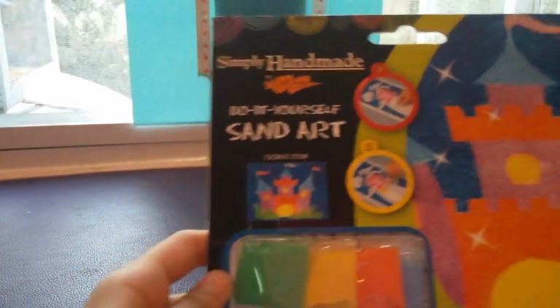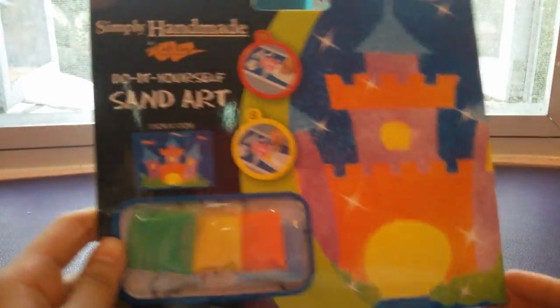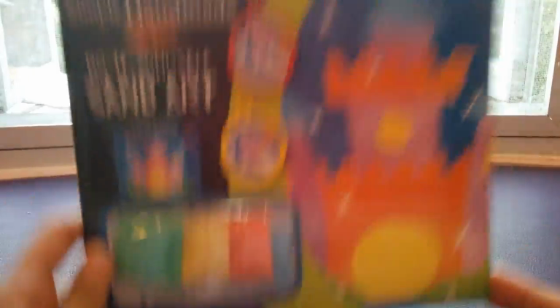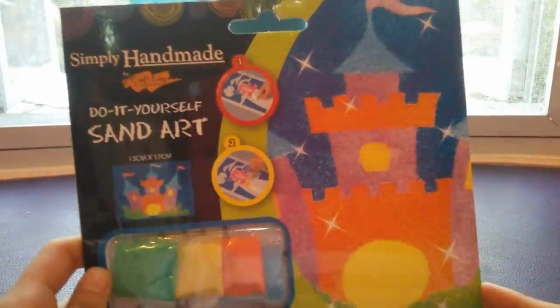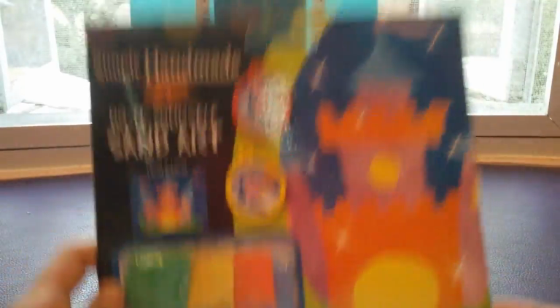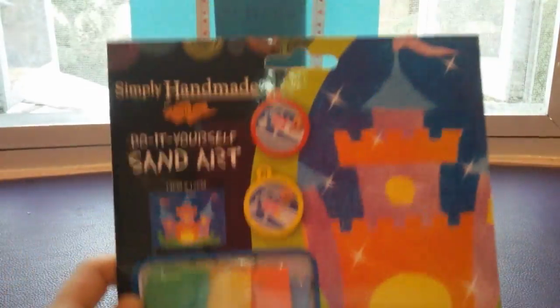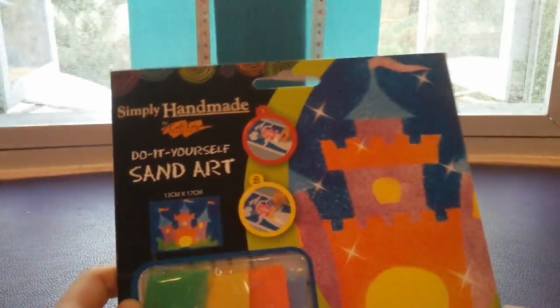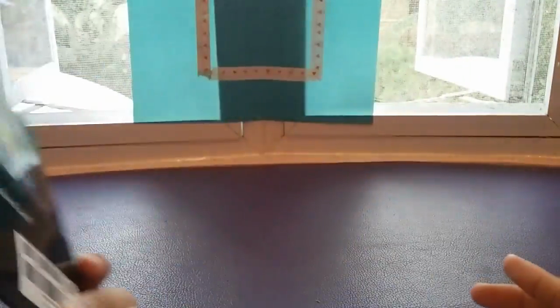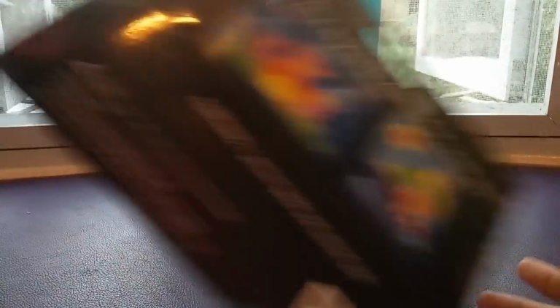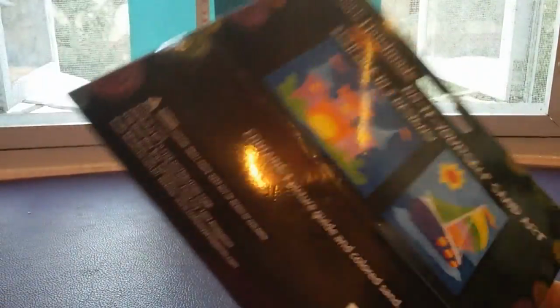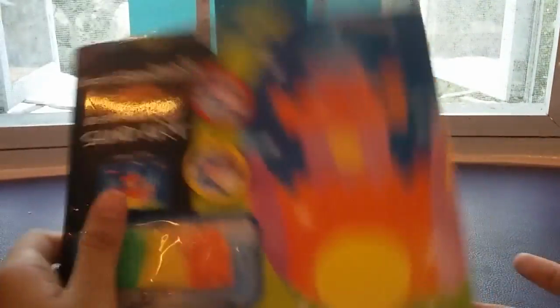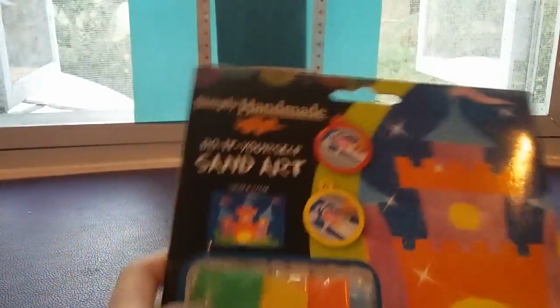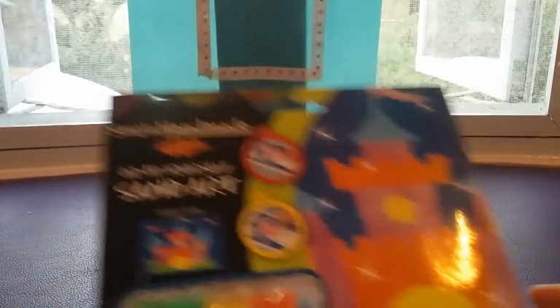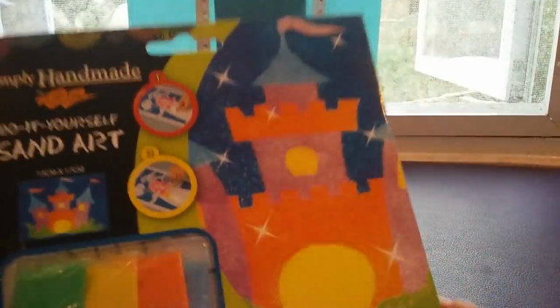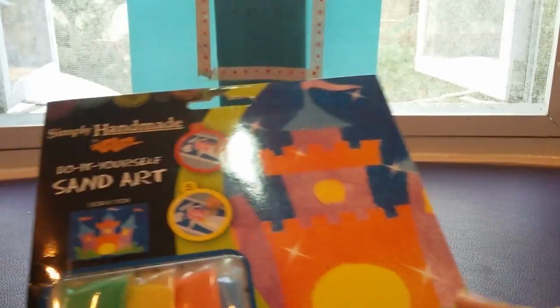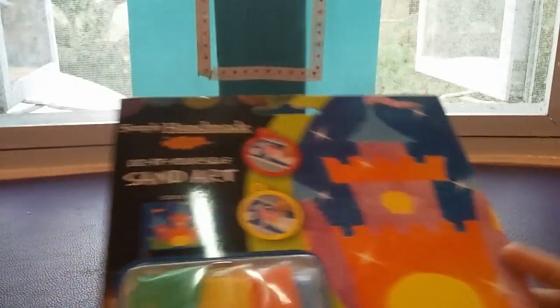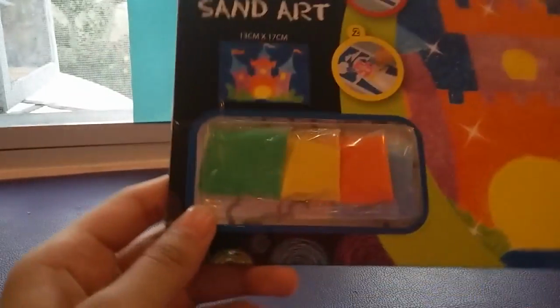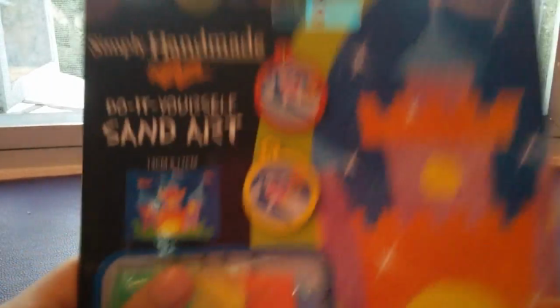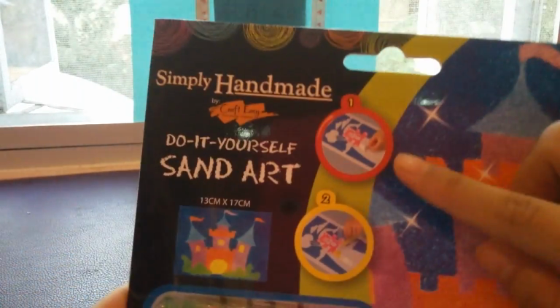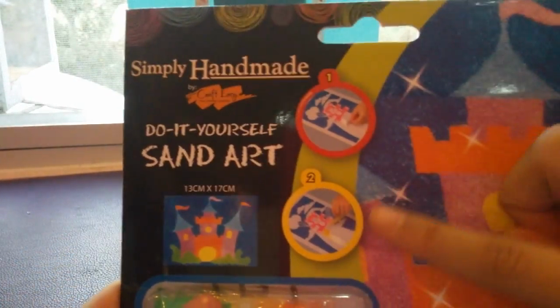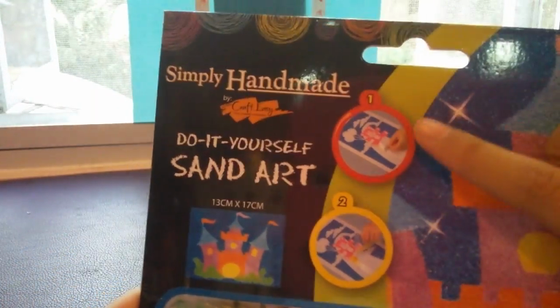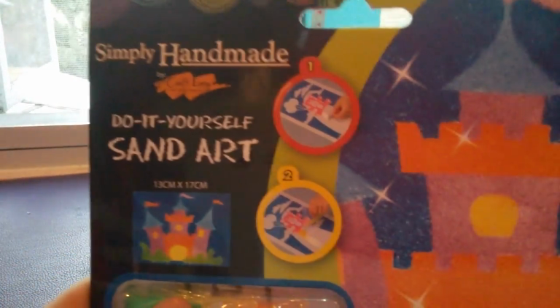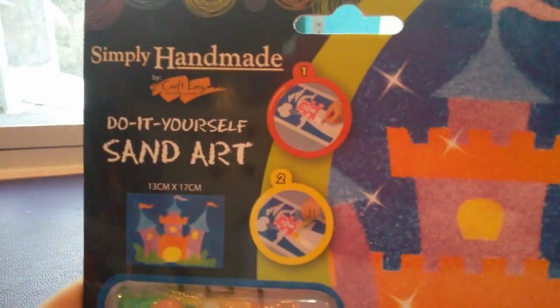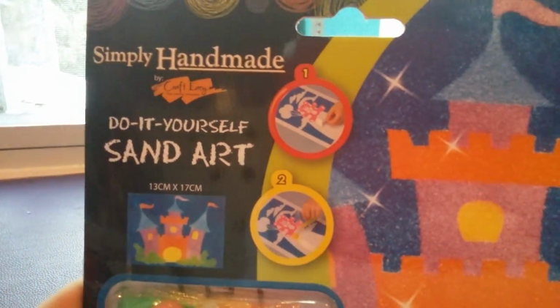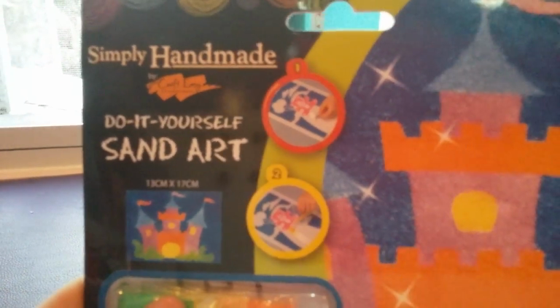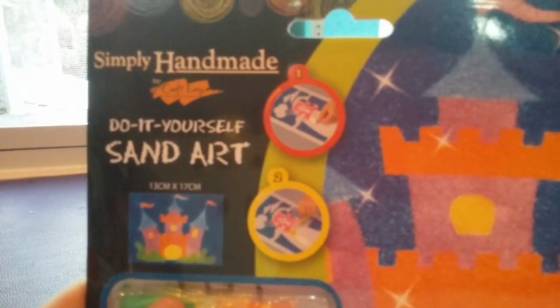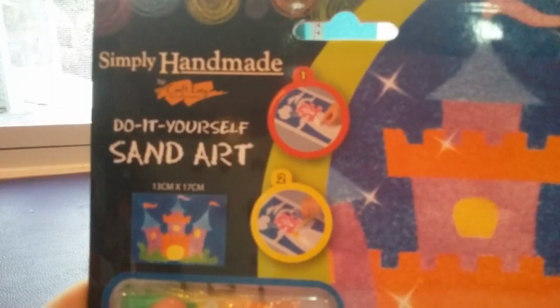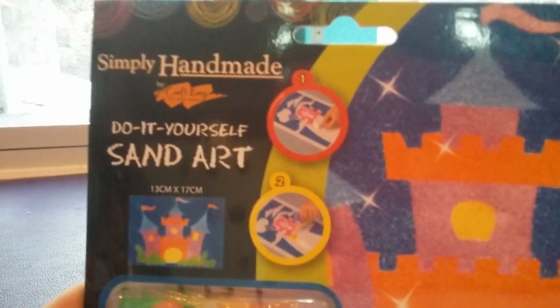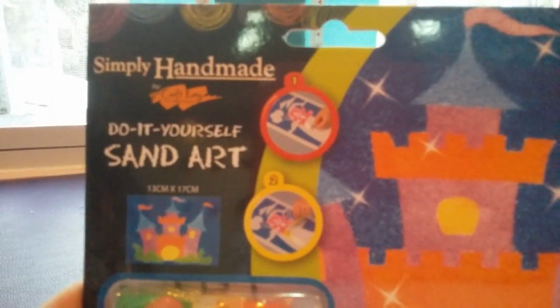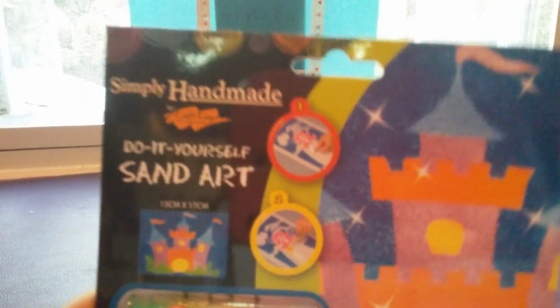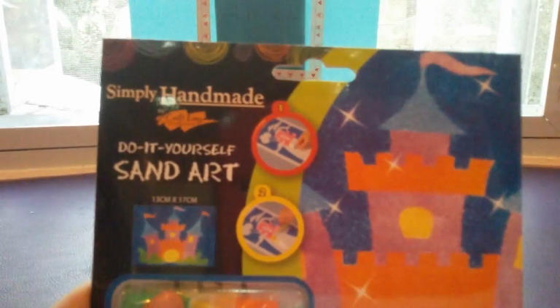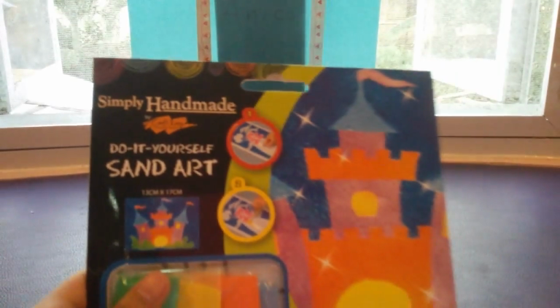Do-it-yourself sand art. So this is what I saw, and I thought it was pretty cool. So like, you see a castle, and then I saw the pictures here where you could put sand art, something like that.